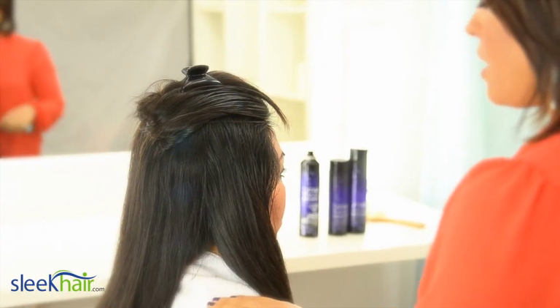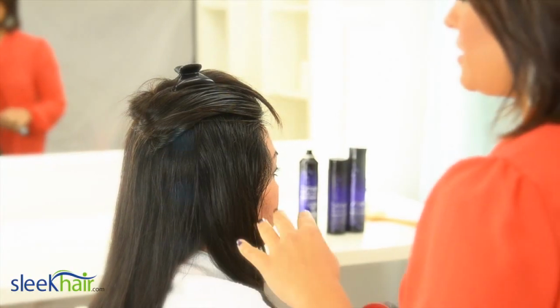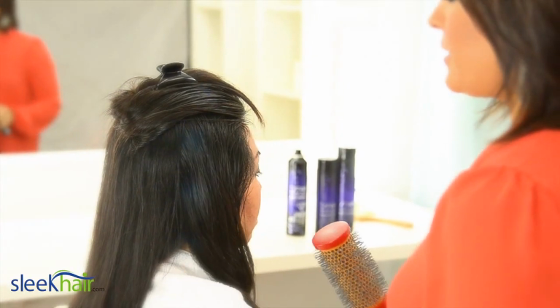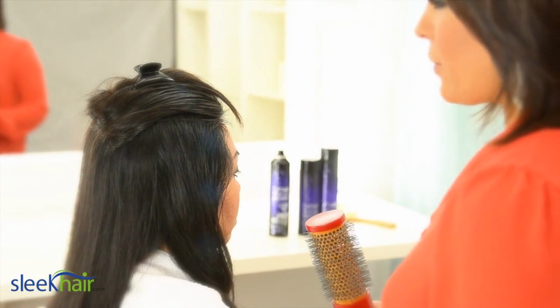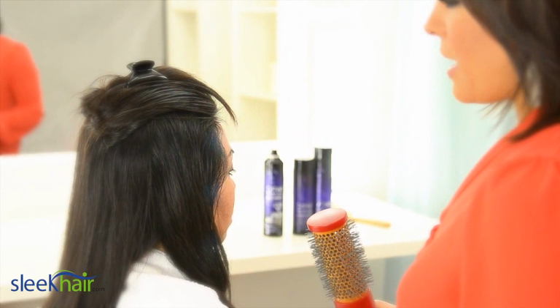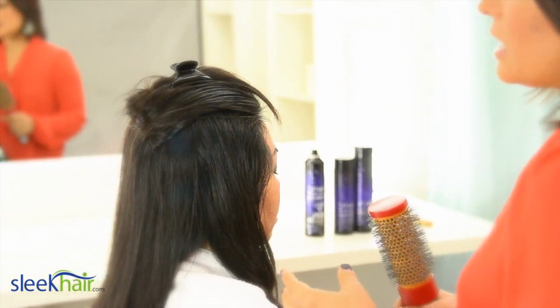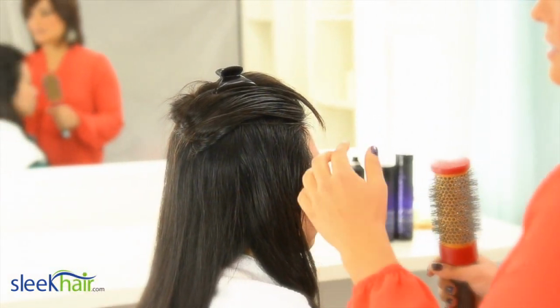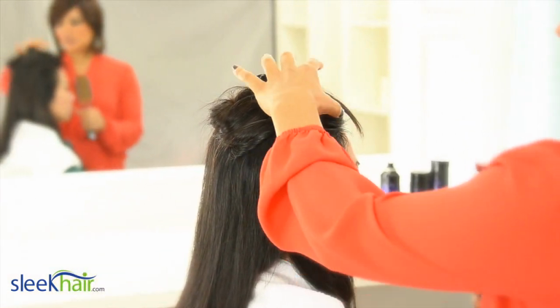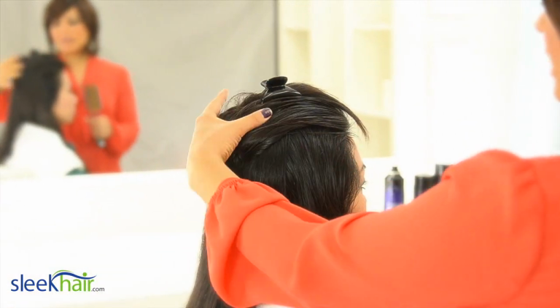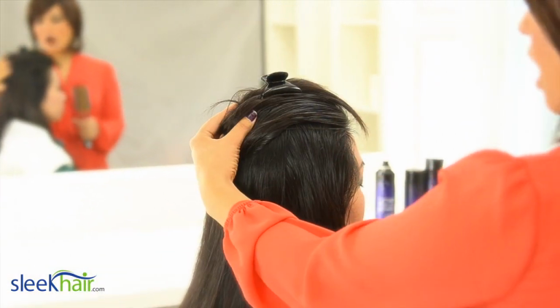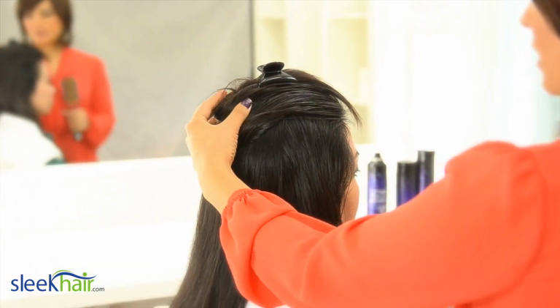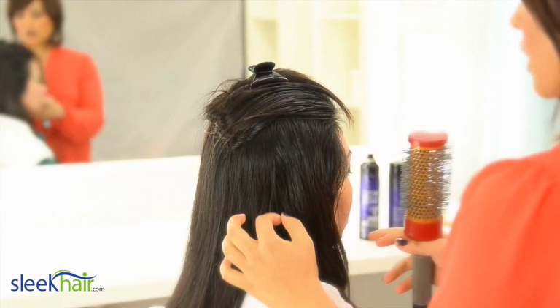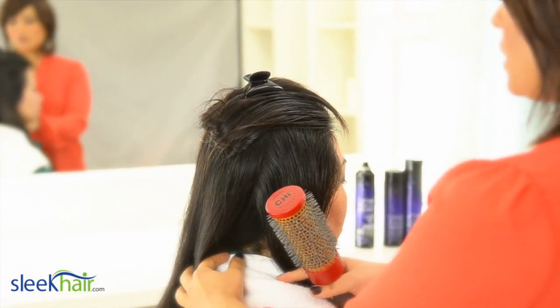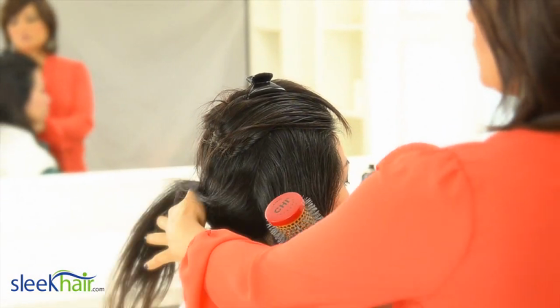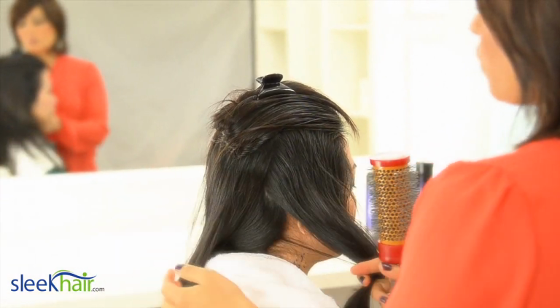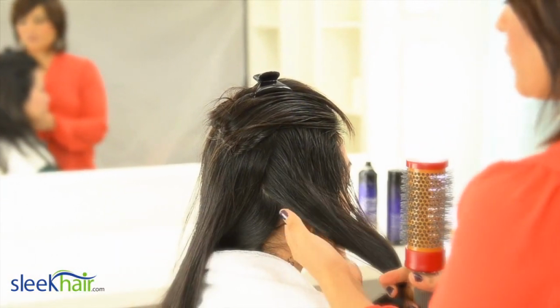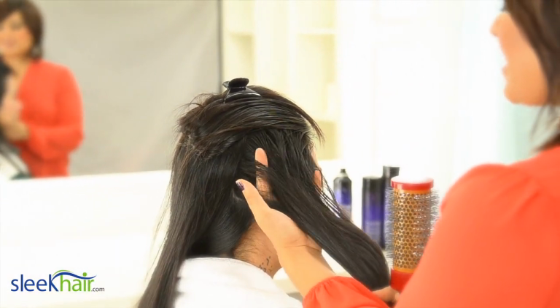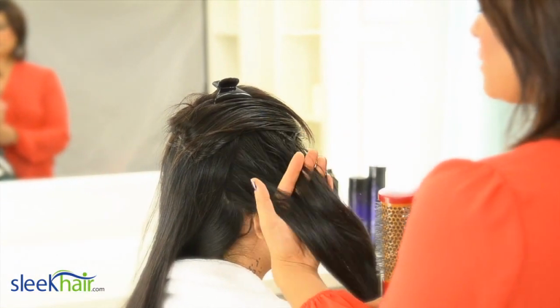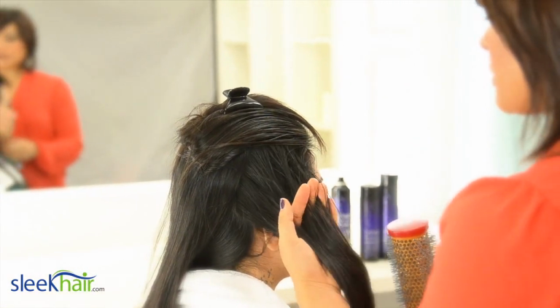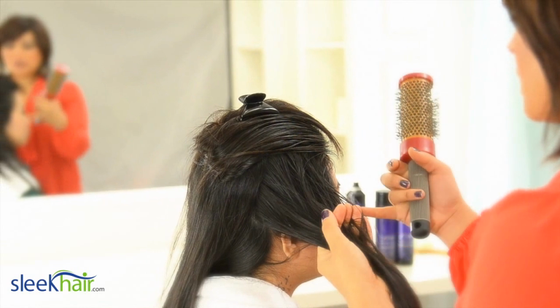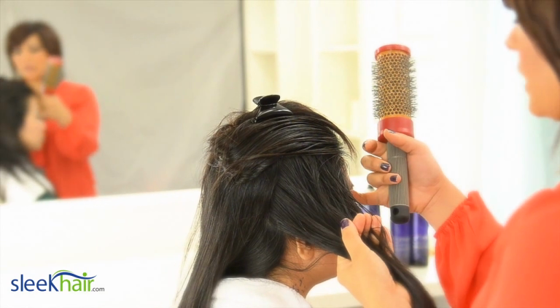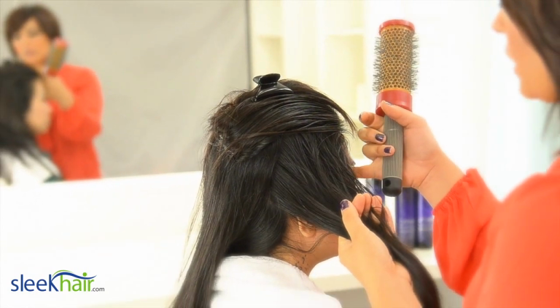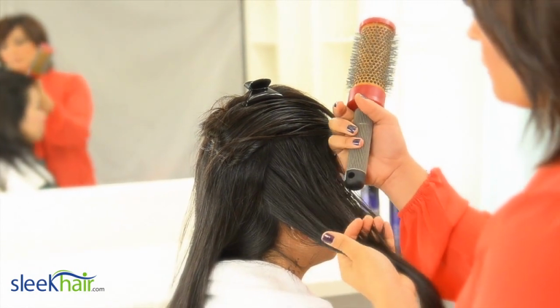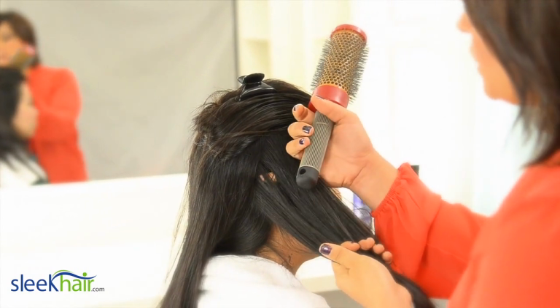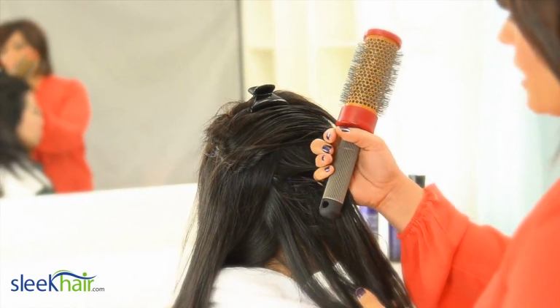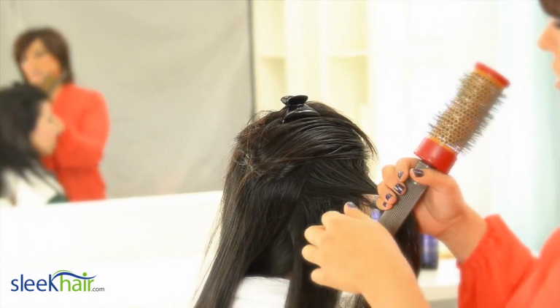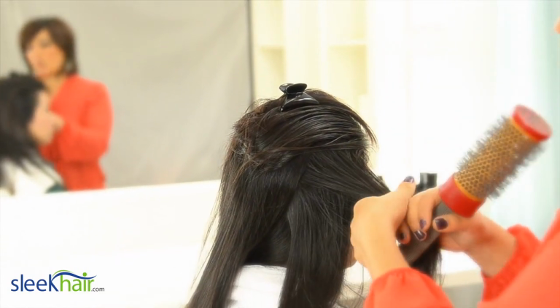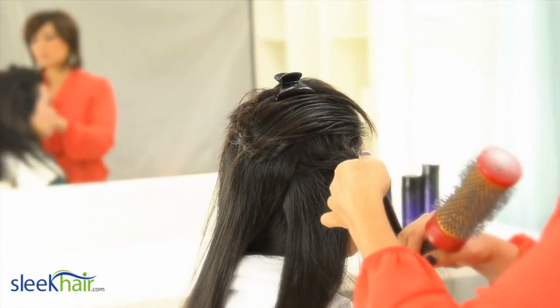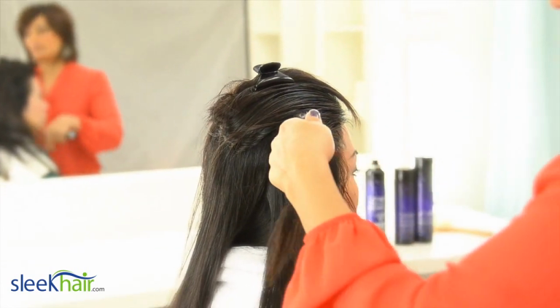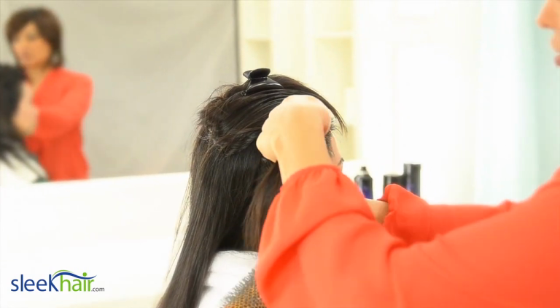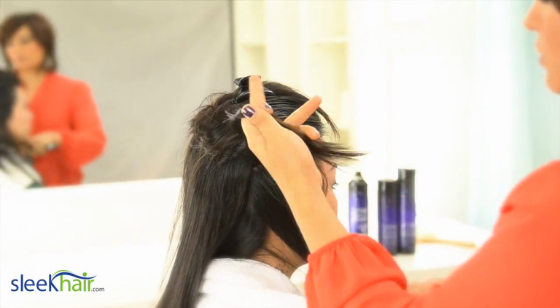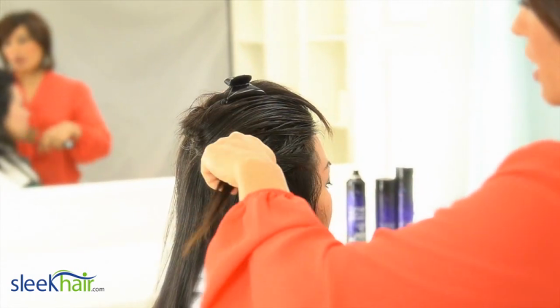The technique that I recommend is to section the hair off like so. You want to work with the sides first, and I'm going to section this off one more time before I start the blow-dry.